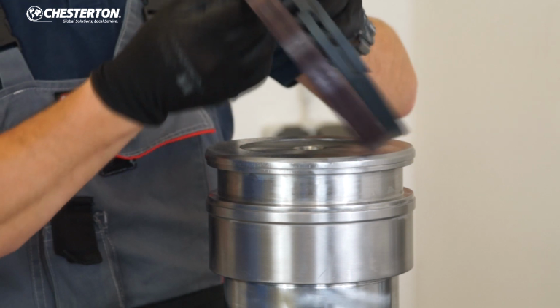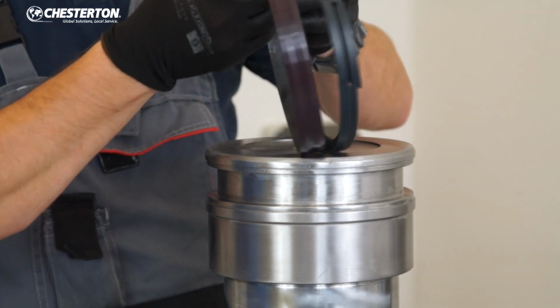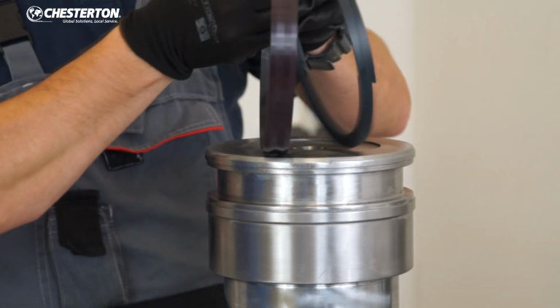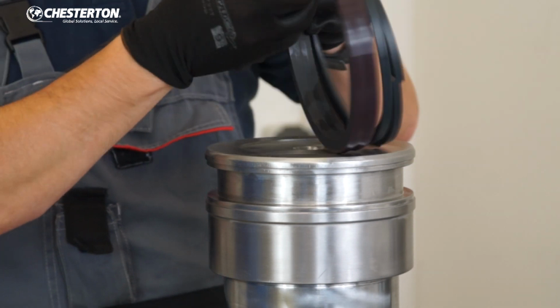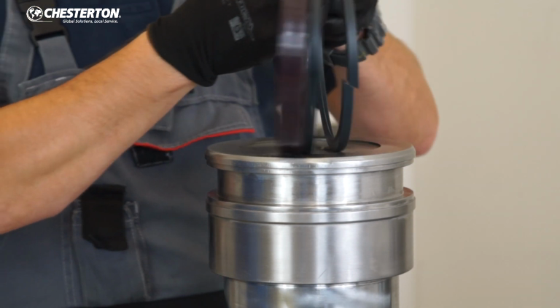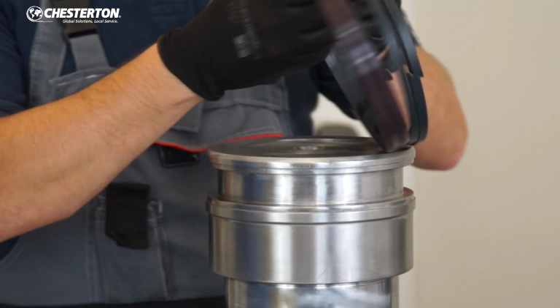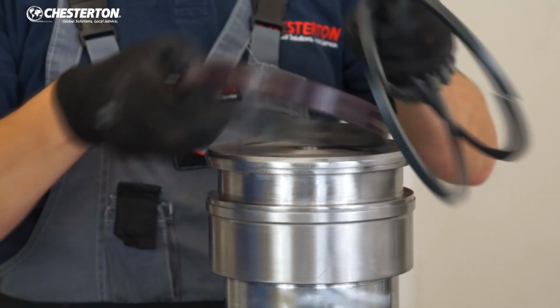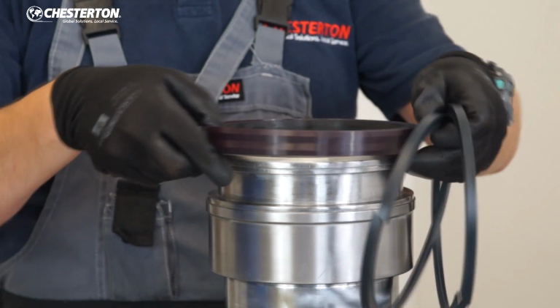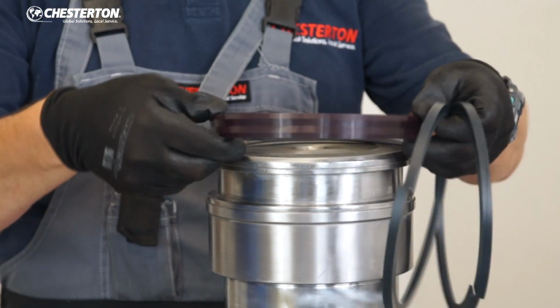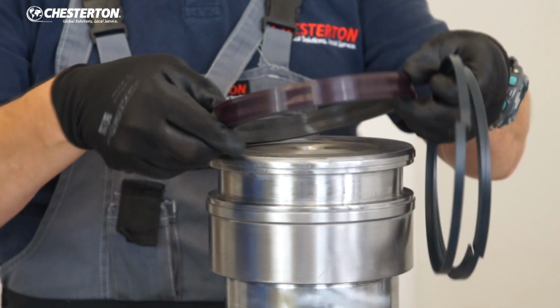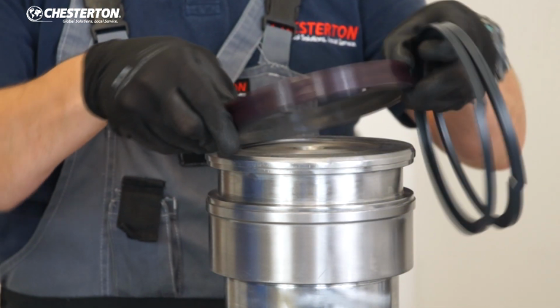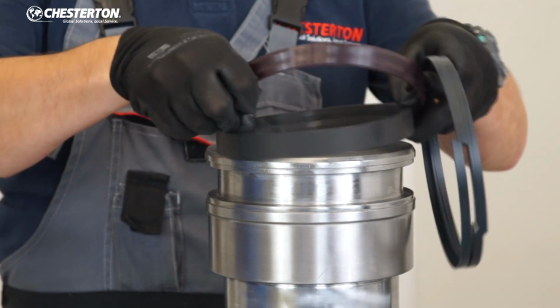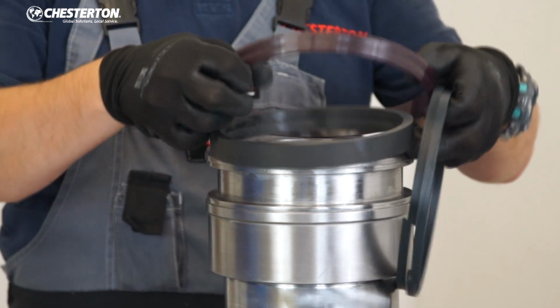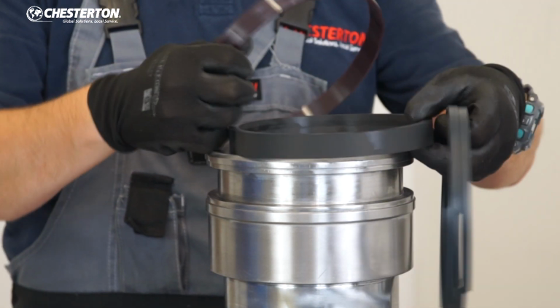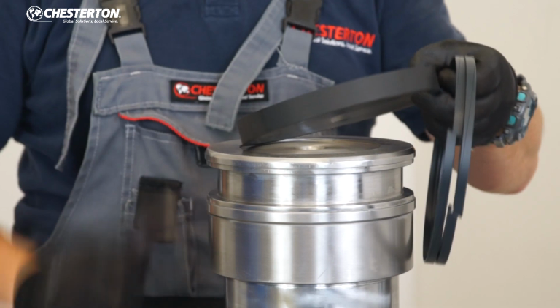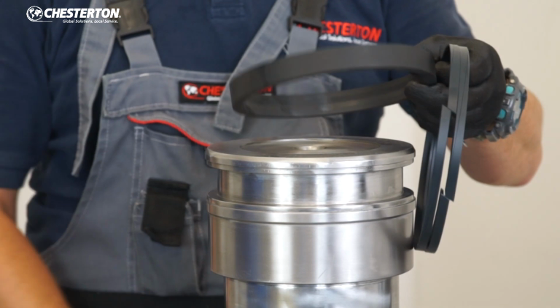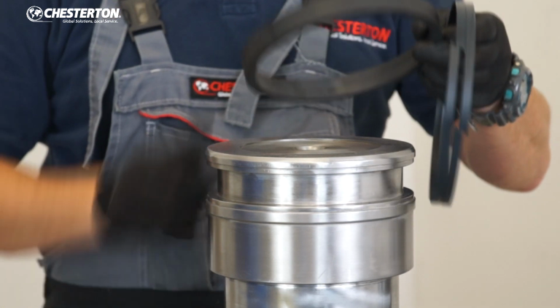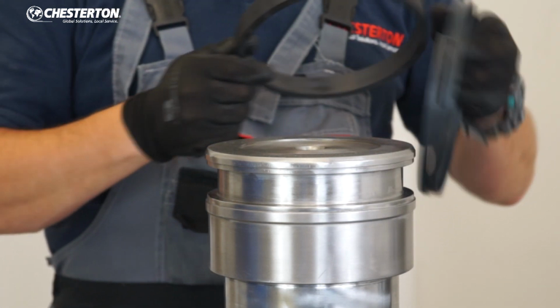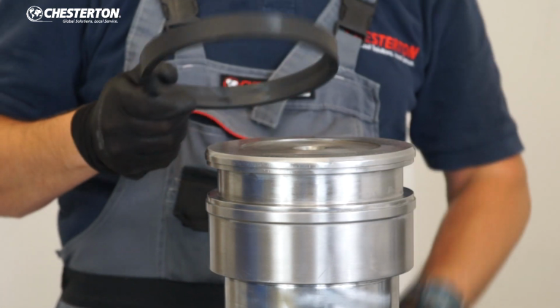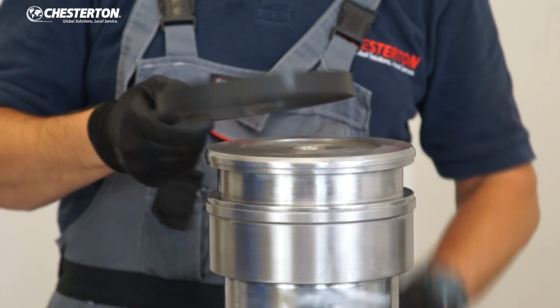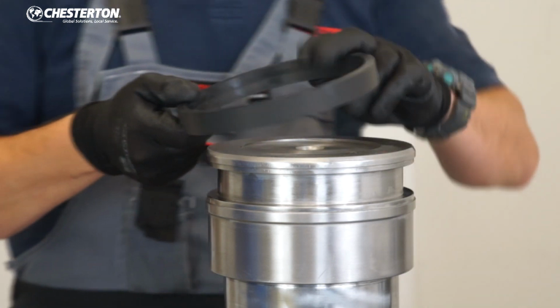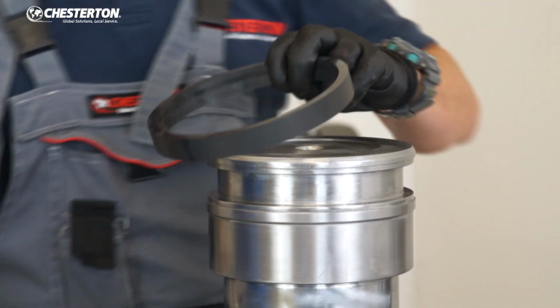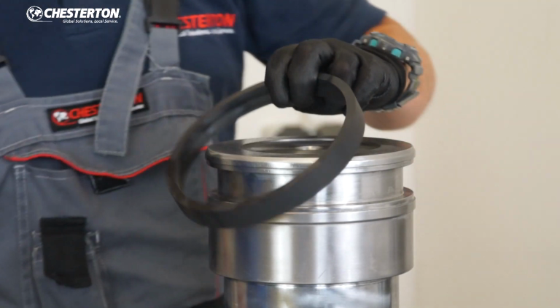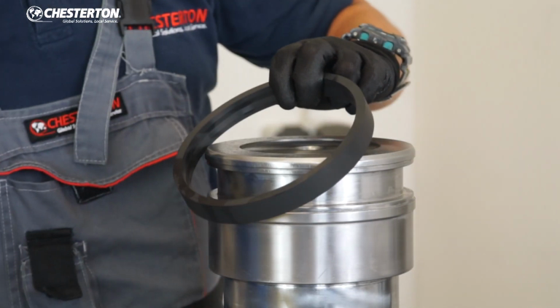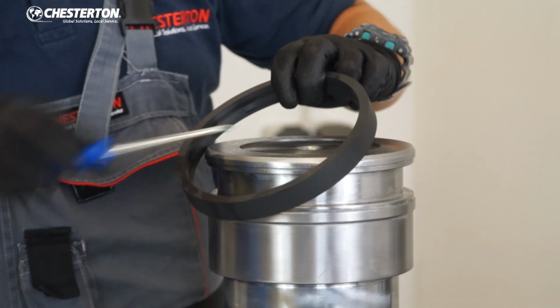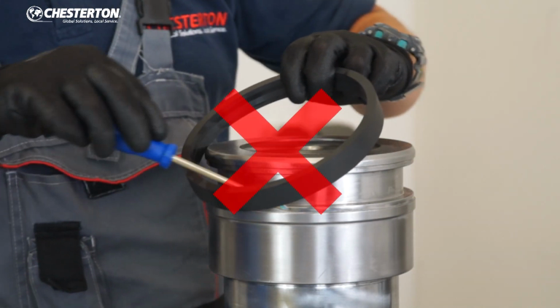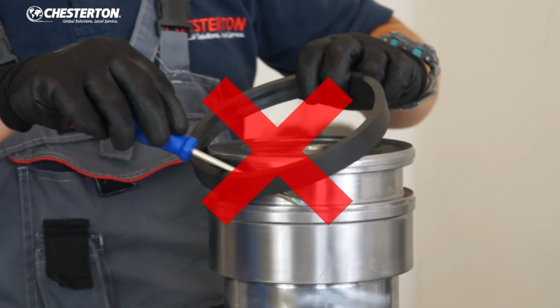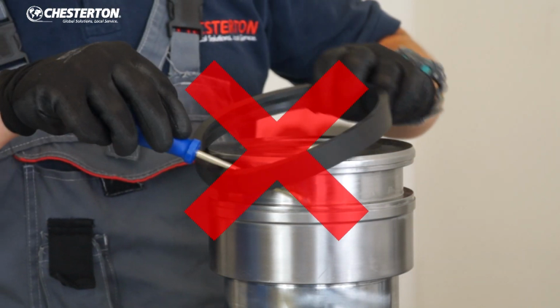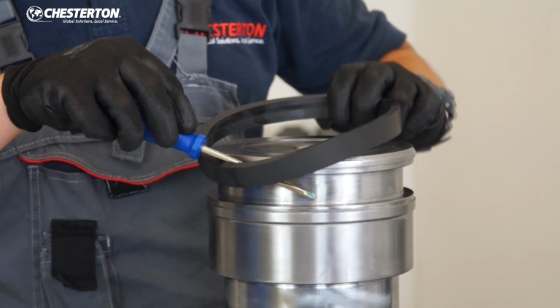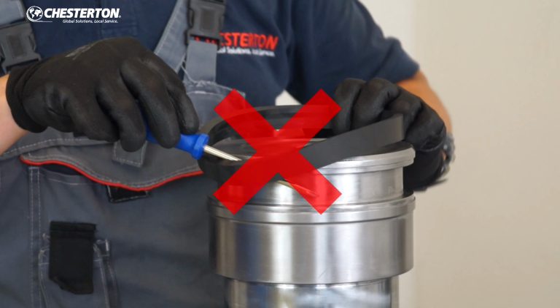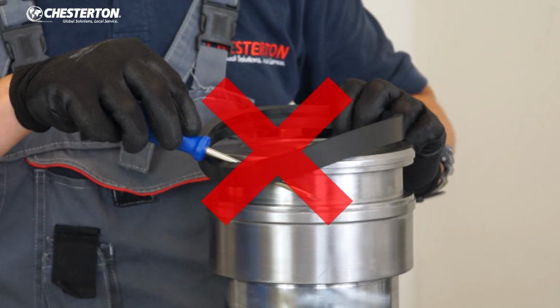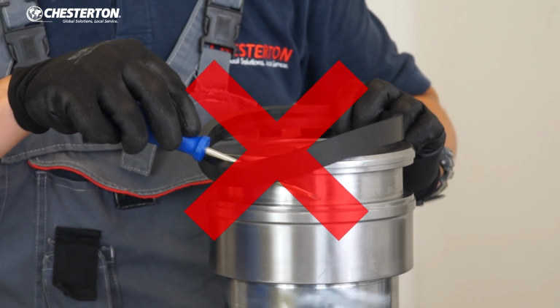Next, separate the components of the seal. Take out the anti-extrusion rings and remove the upper cap, then install the rubber energizer into the groove.